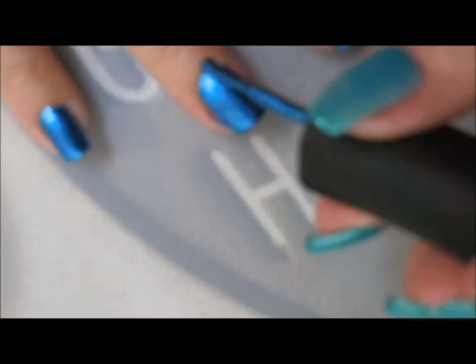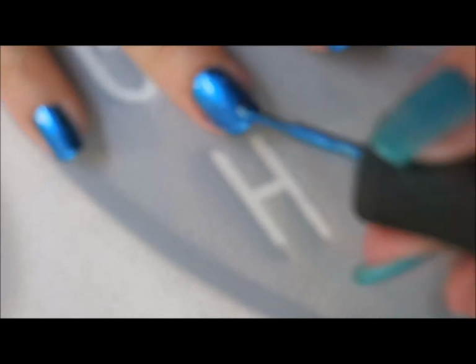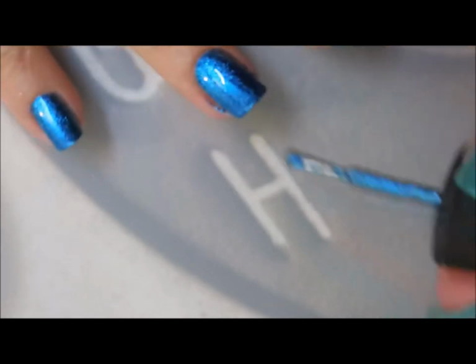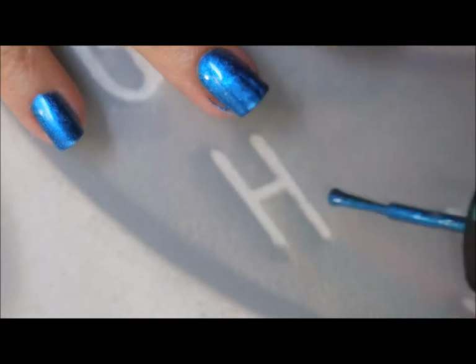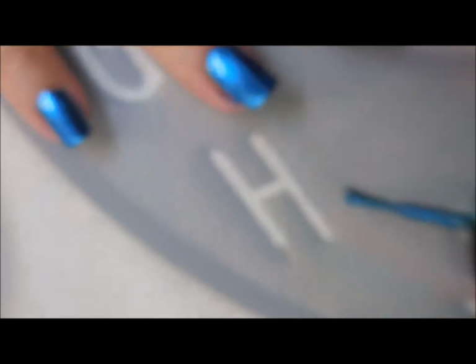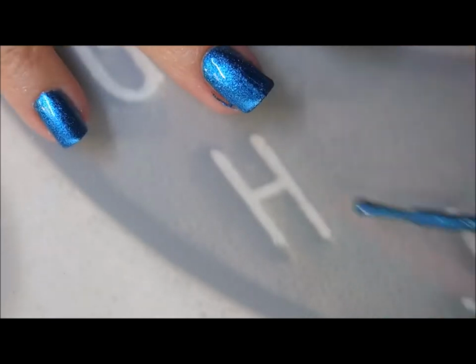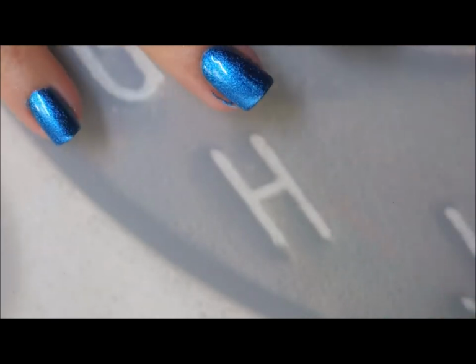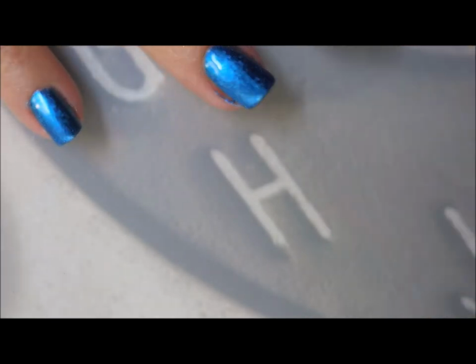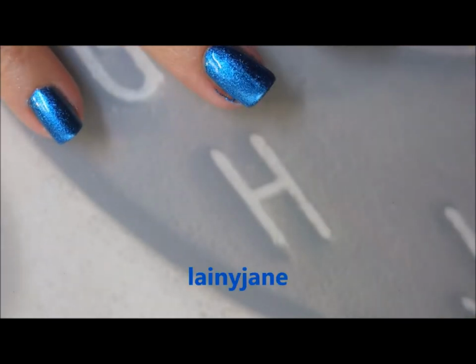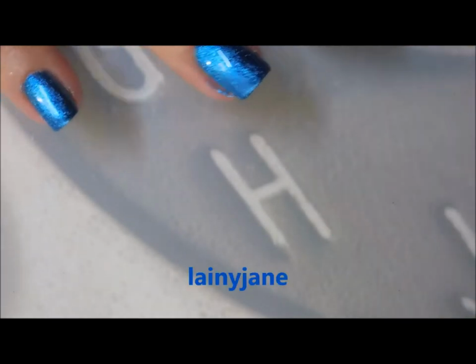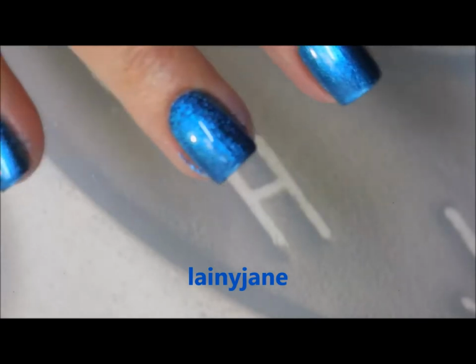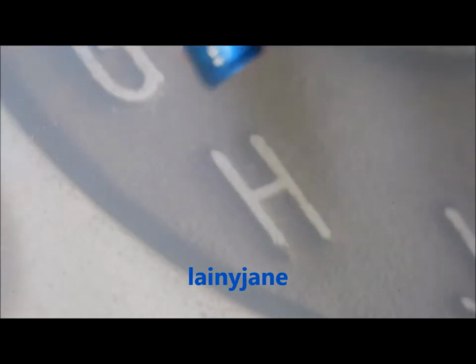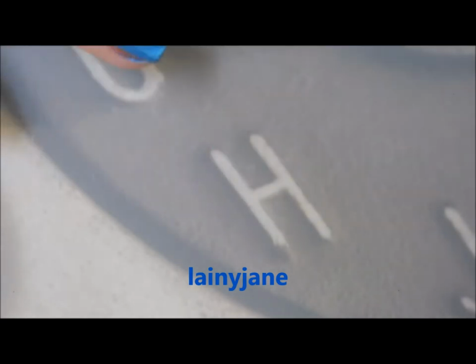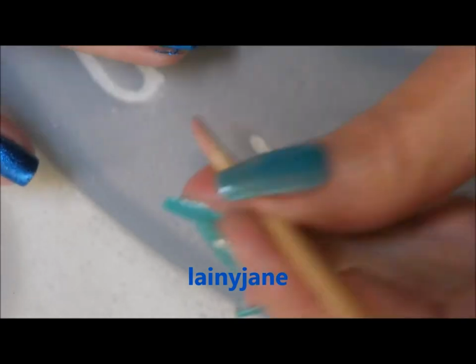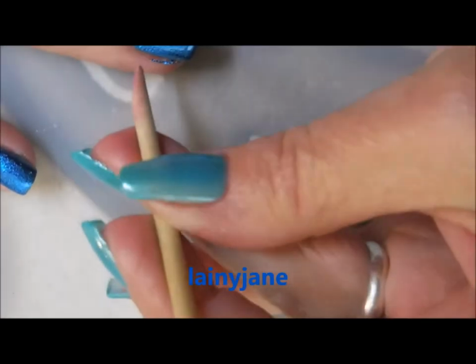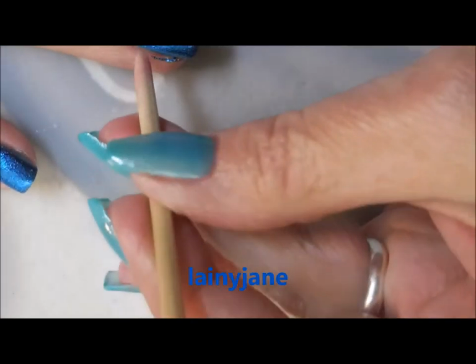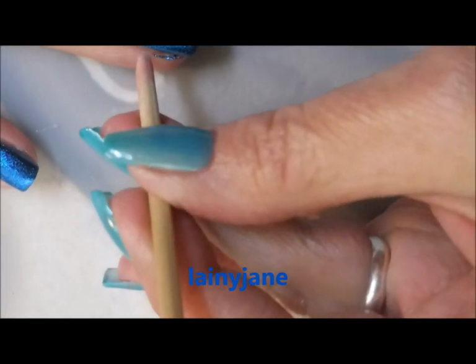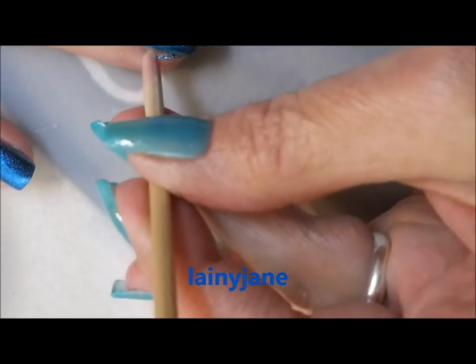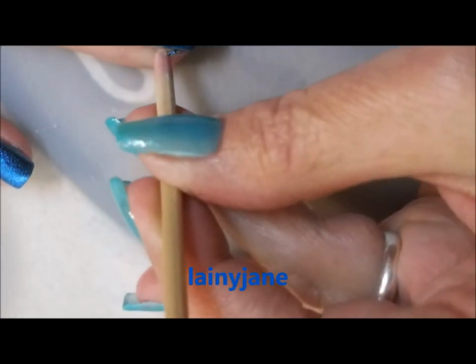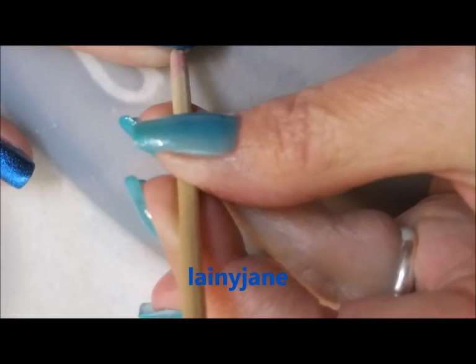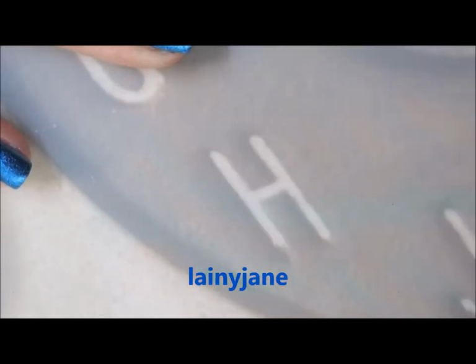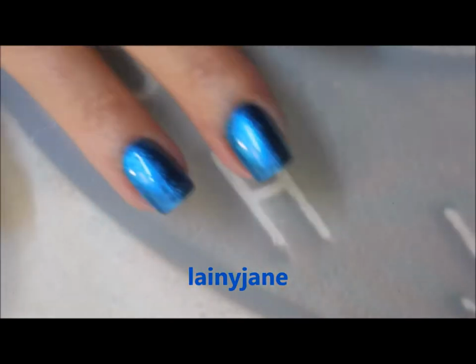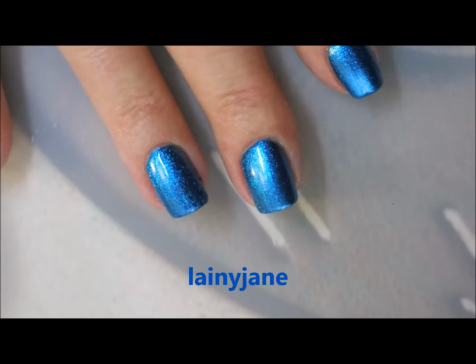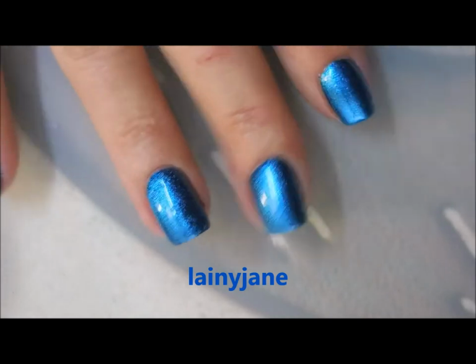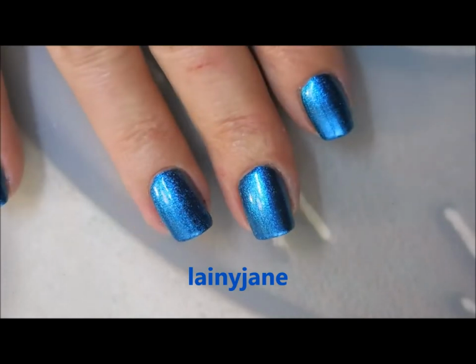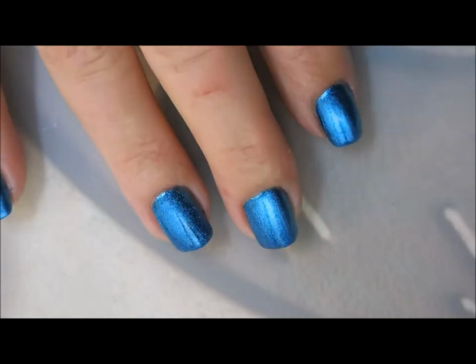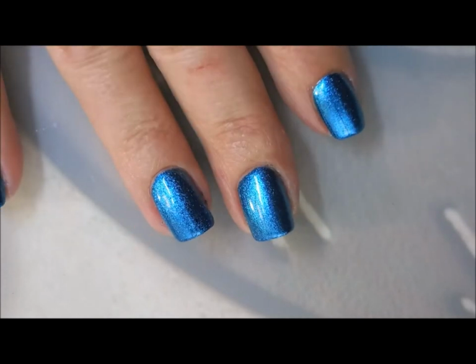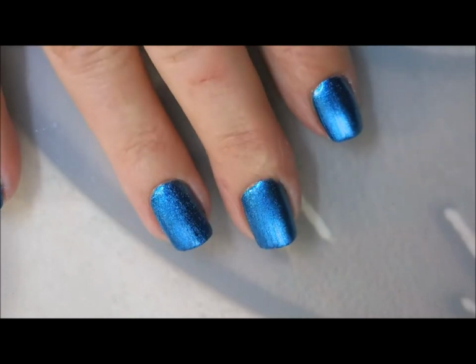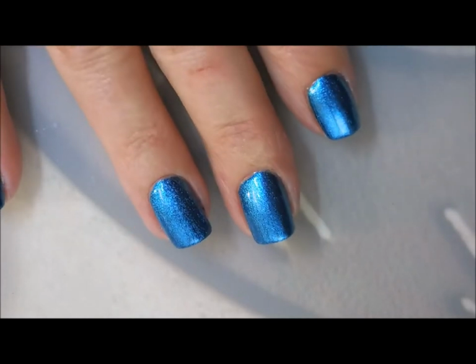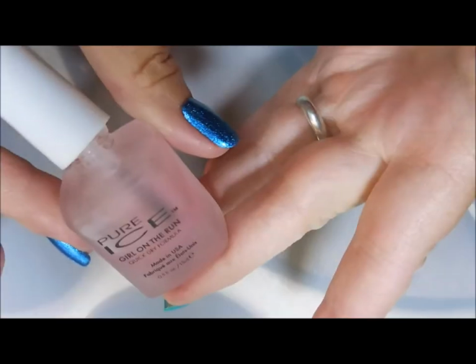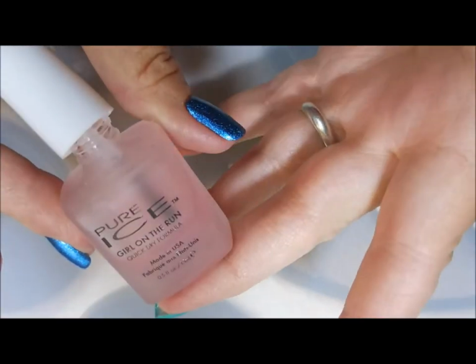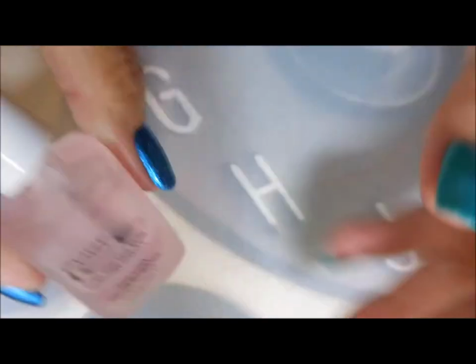One of my subscribers — and I'll post her on the screen — had mentioned that this was one of Phoebe Moon's top blue polishes. So if Phoebe likes it, I like it.